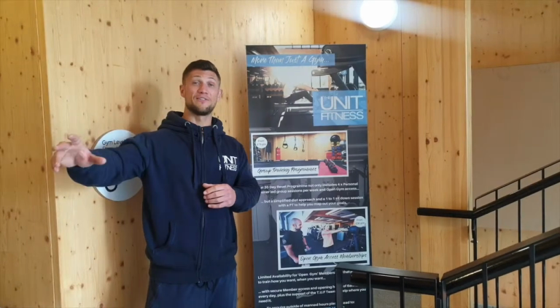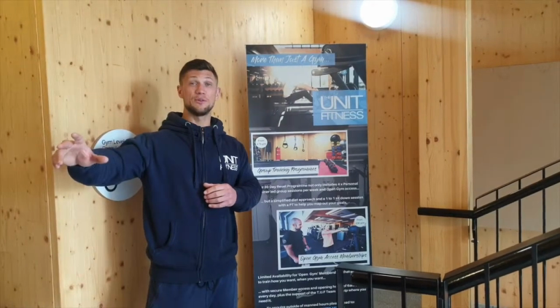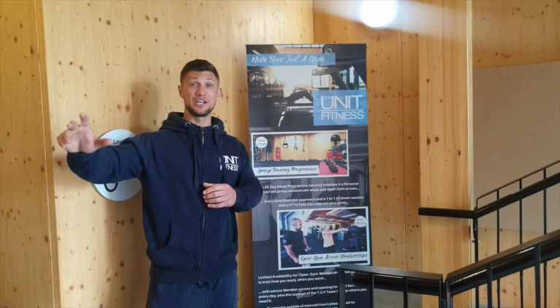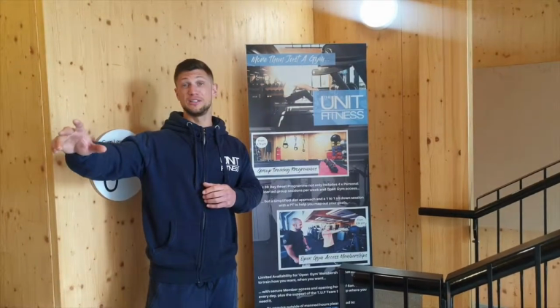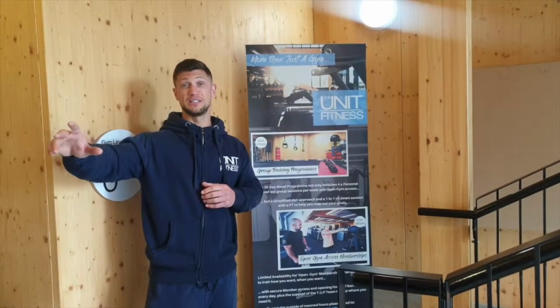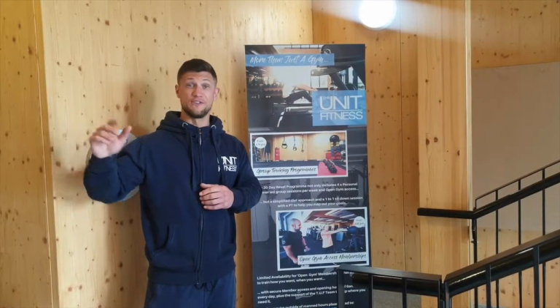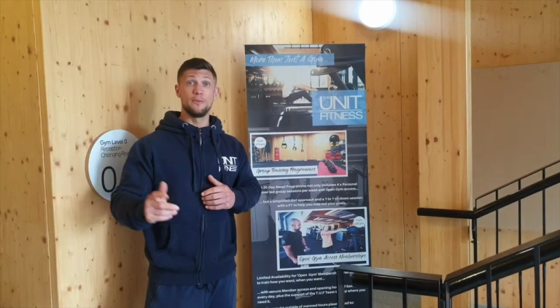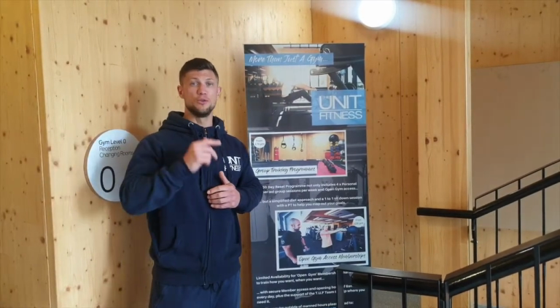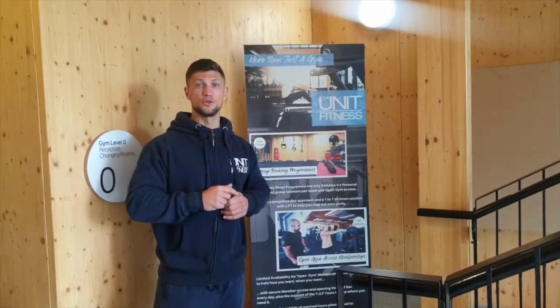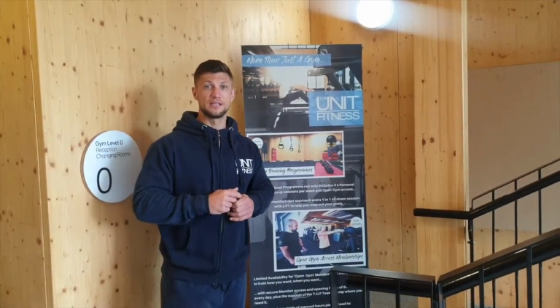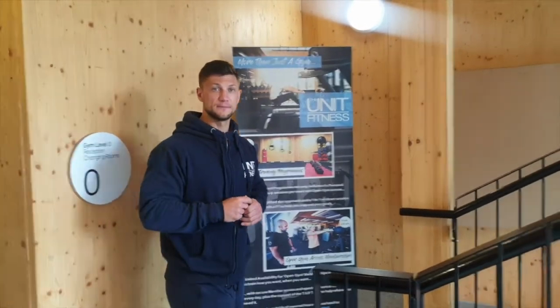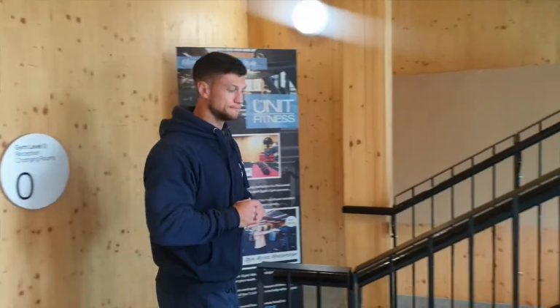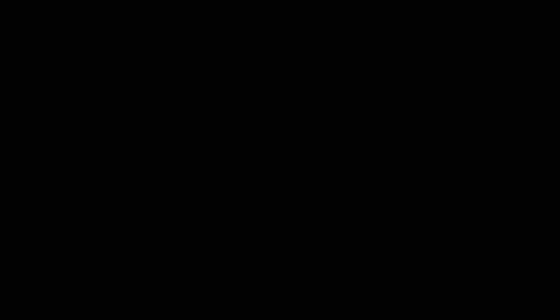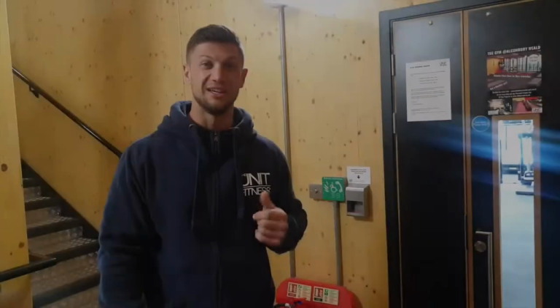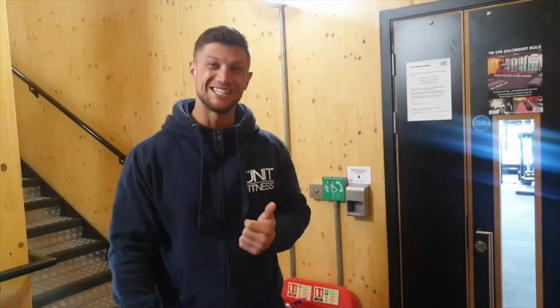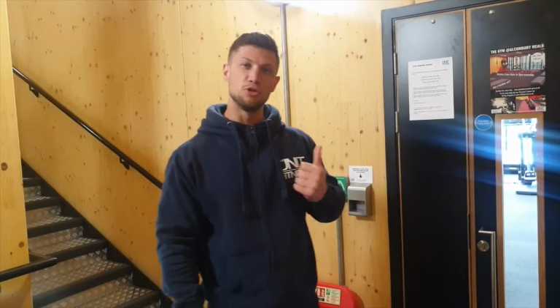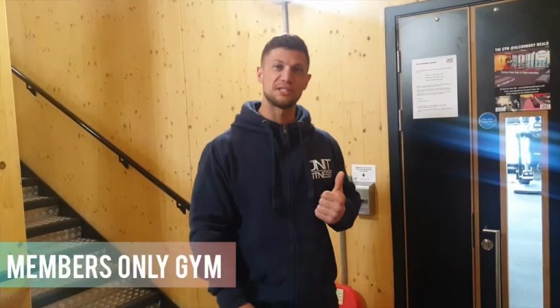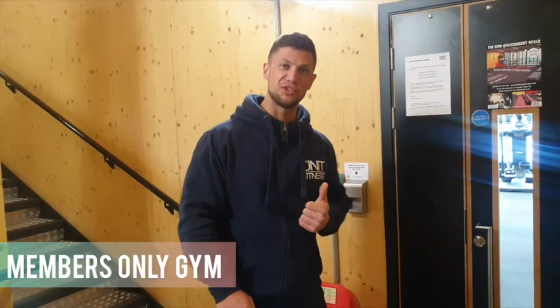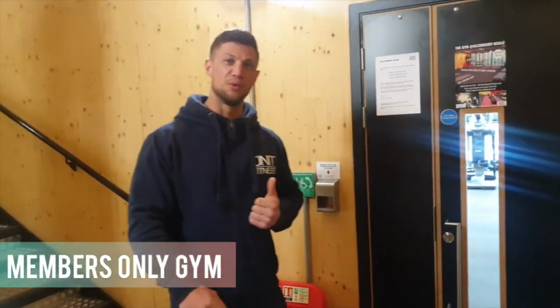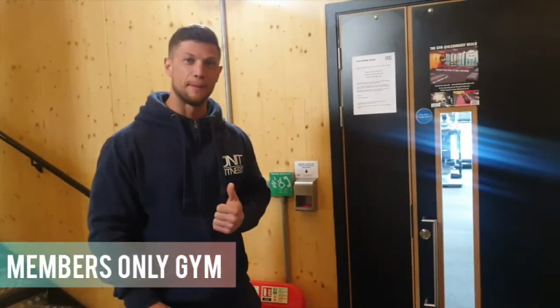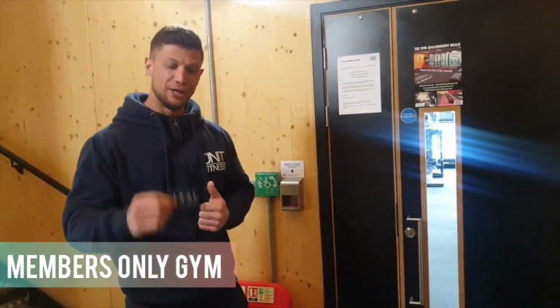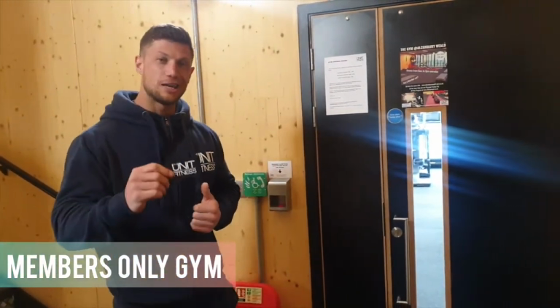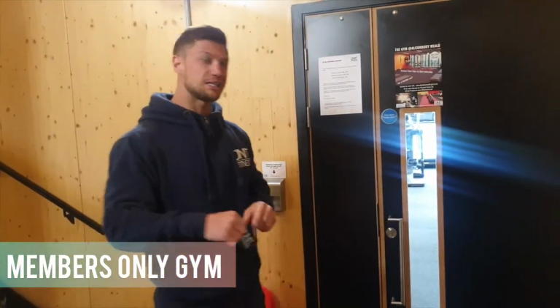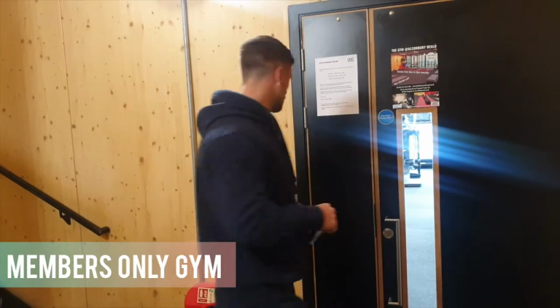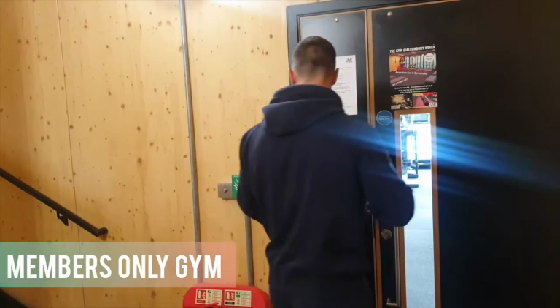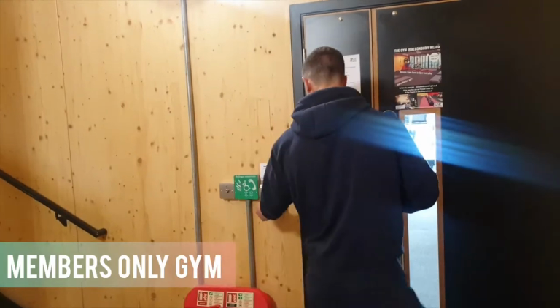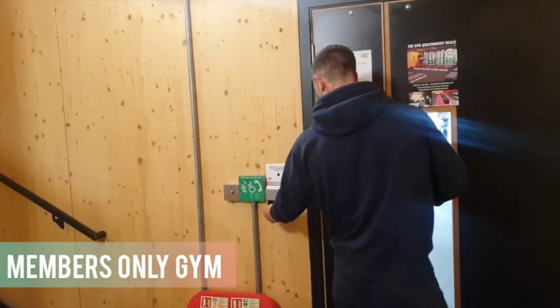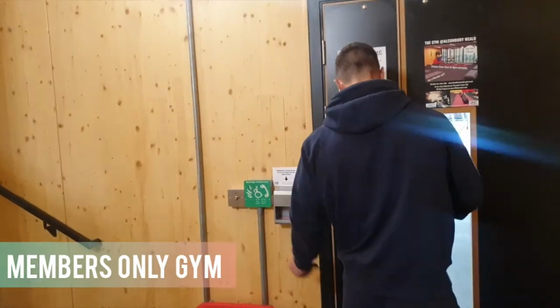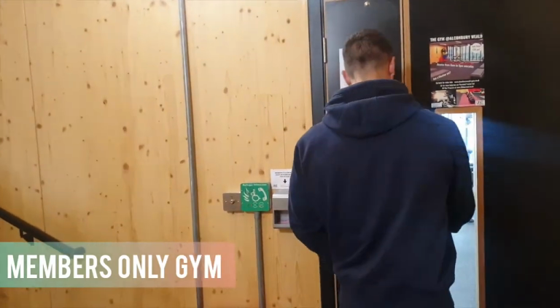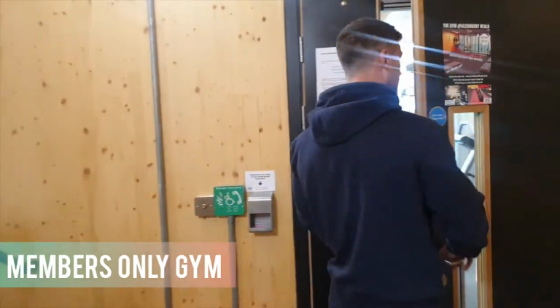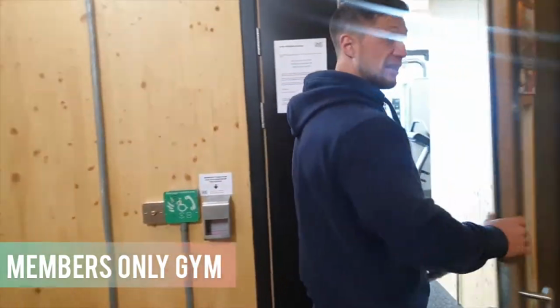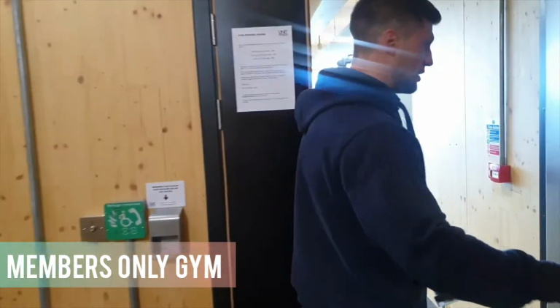Down here they have showers and changing utilities. If you follow me, I'll show you what we've got upstairs. This is our open gym section for those people who want to find out more. Keycard access — you'll need that at all times.